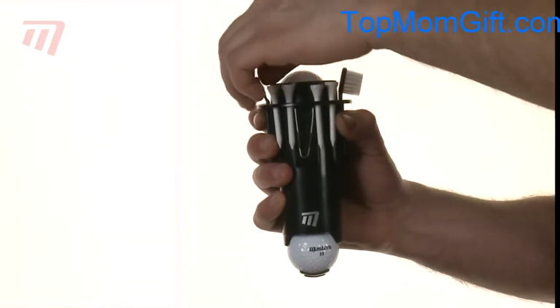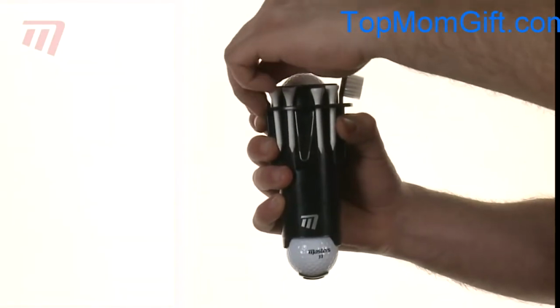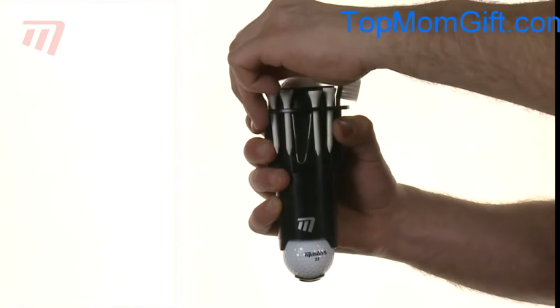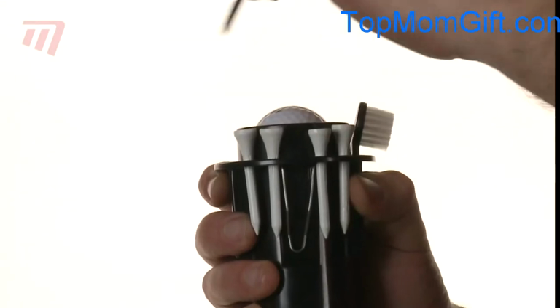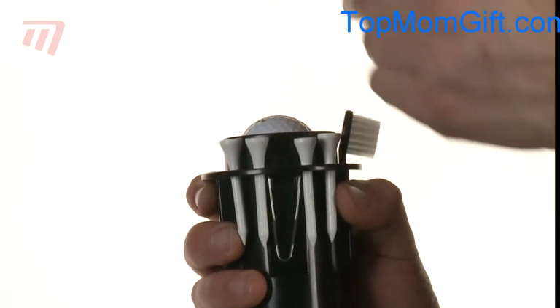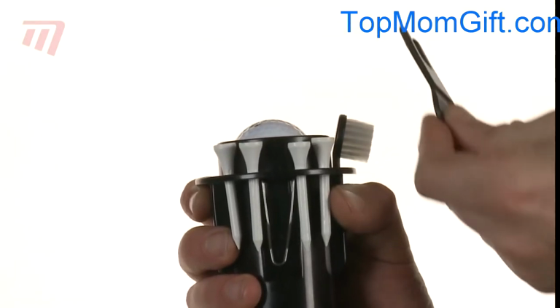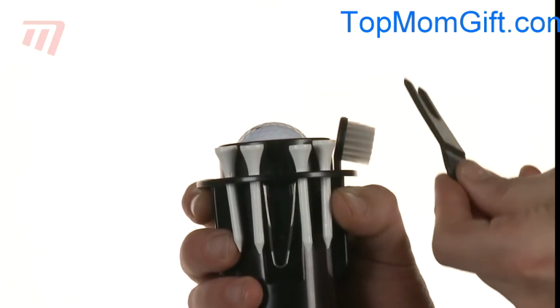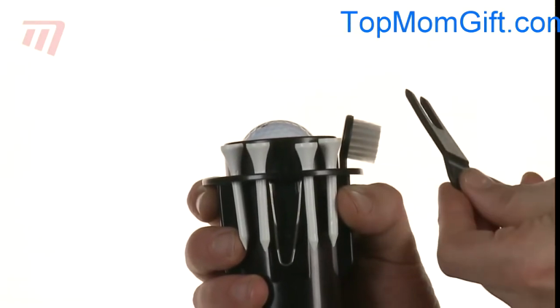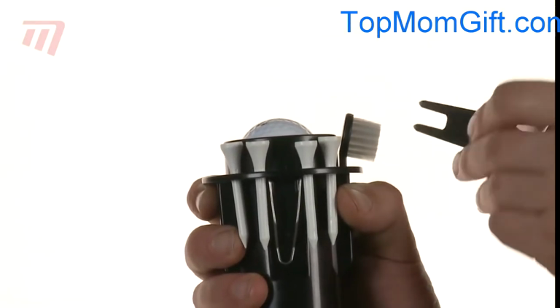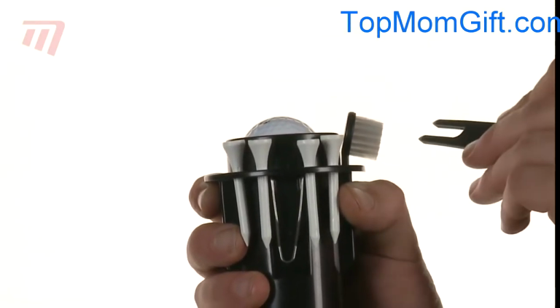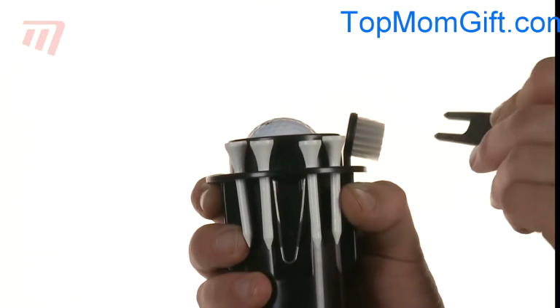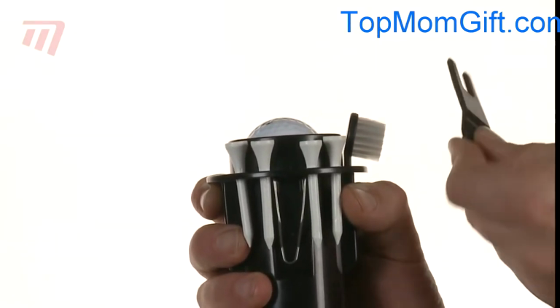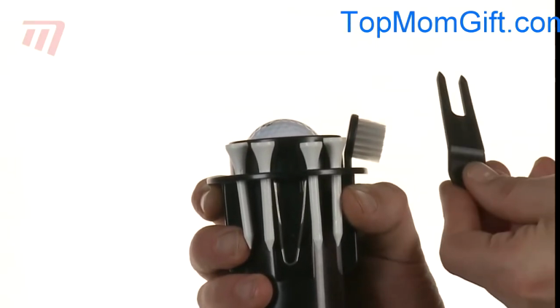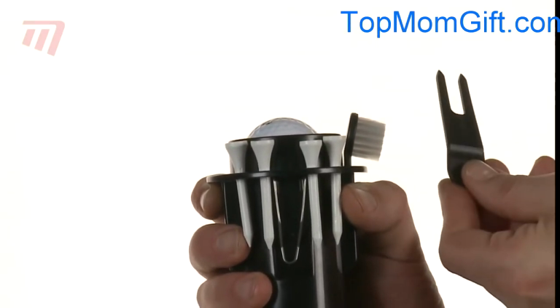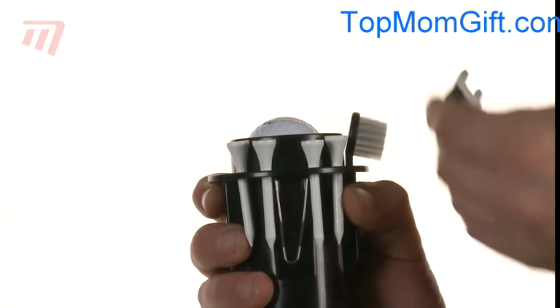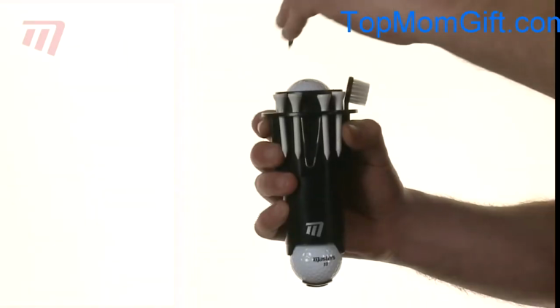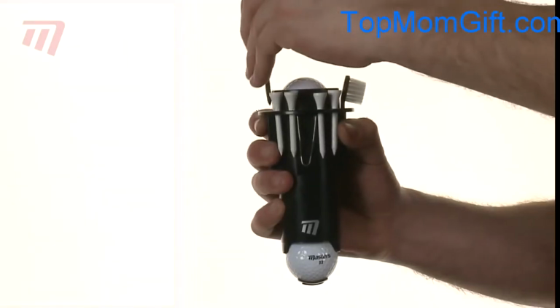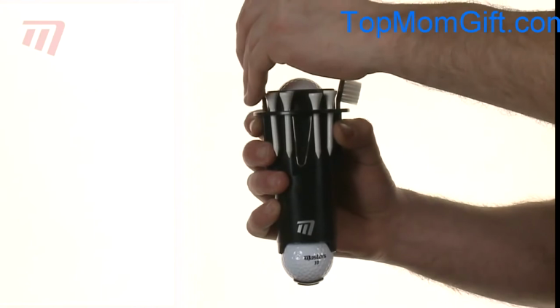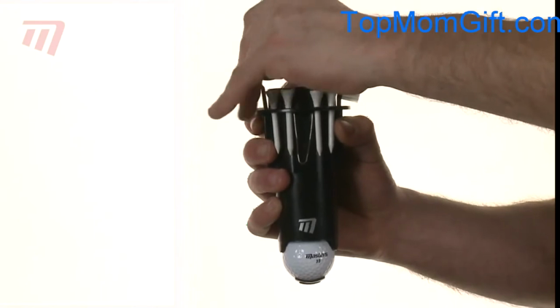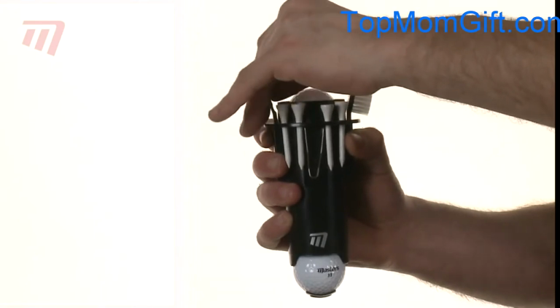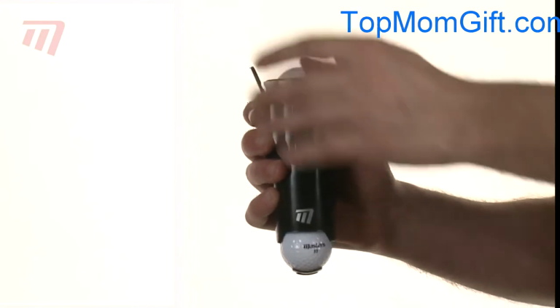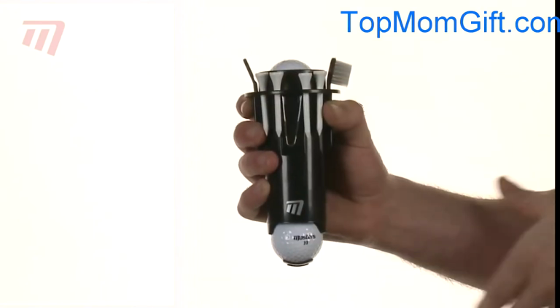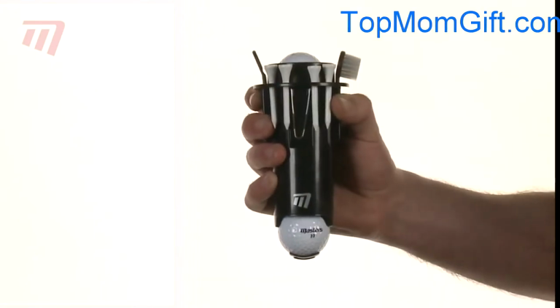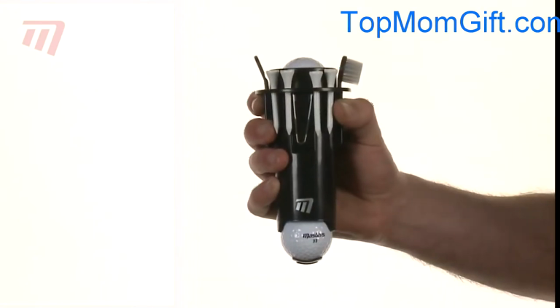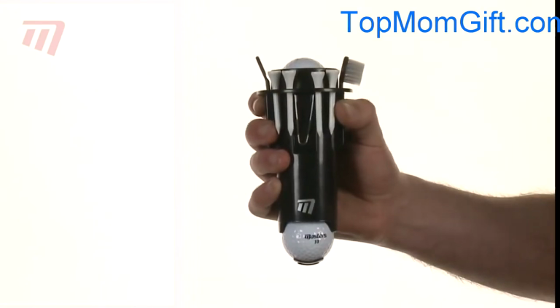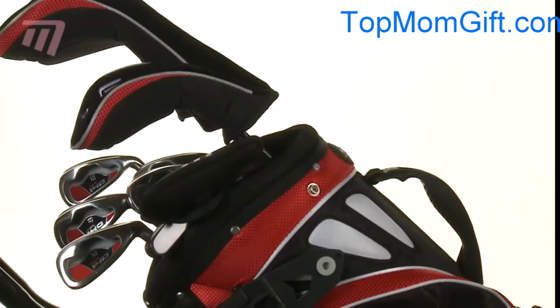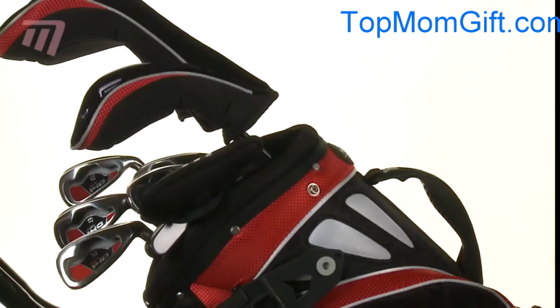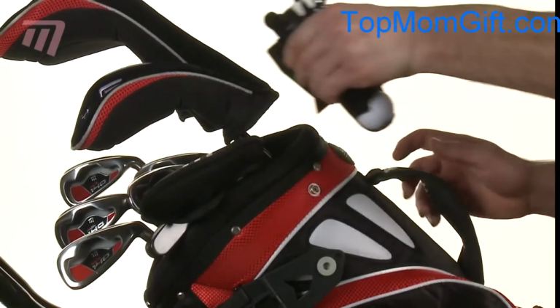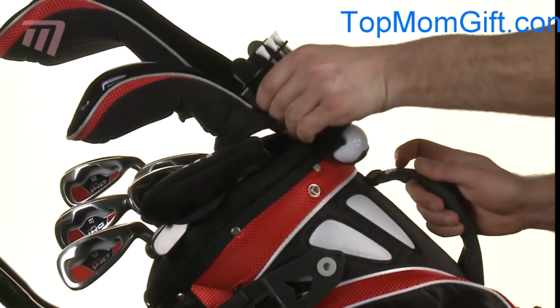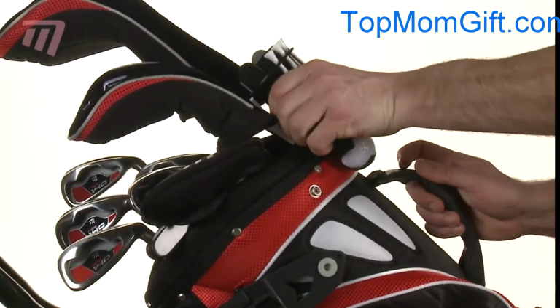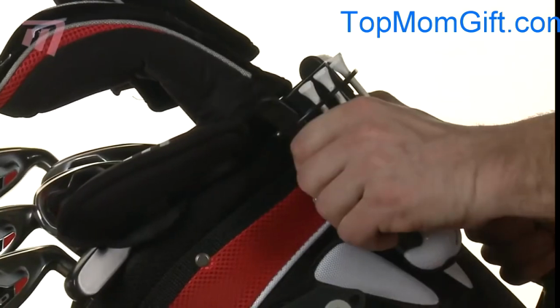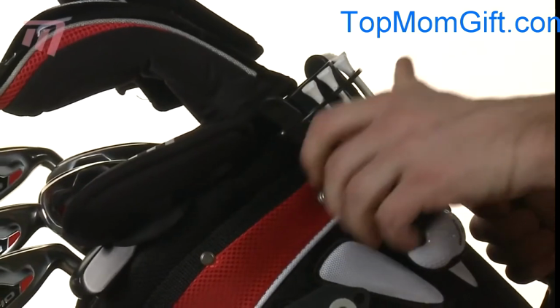And there is a strong plastic pitchfork for repairing the green. In fact, everything you could need. It even clips onto the side of your bag.